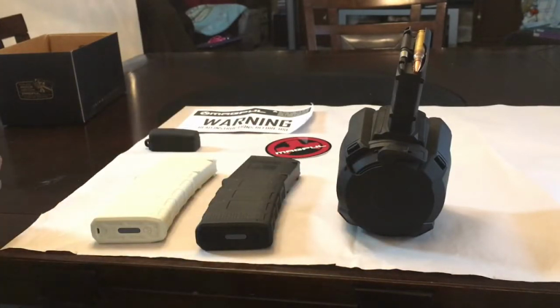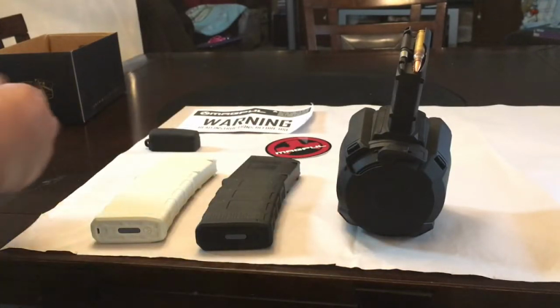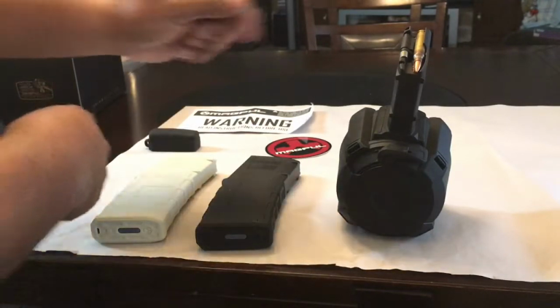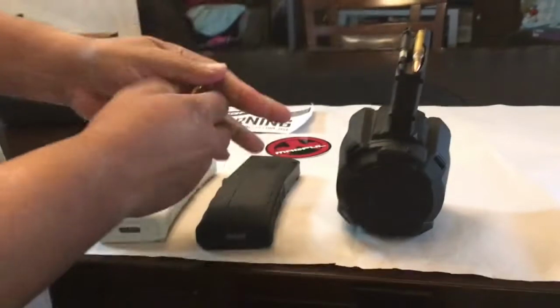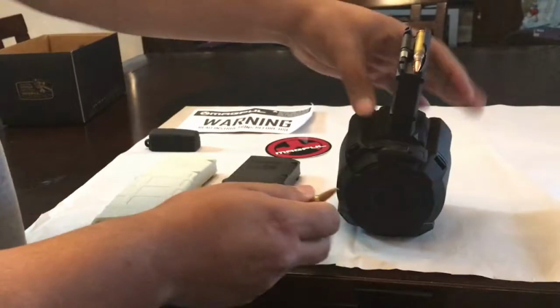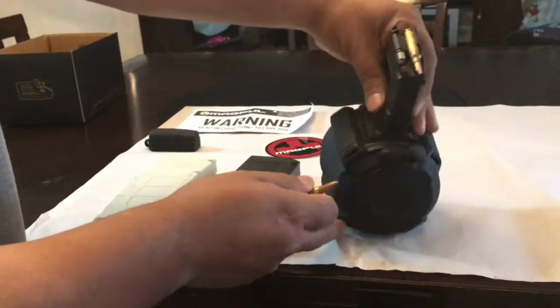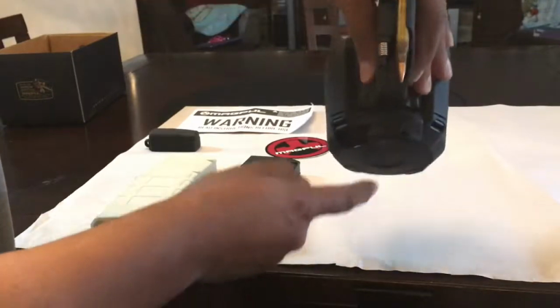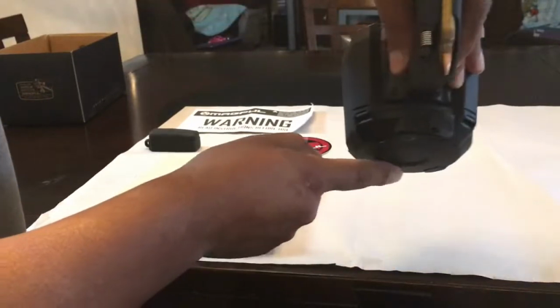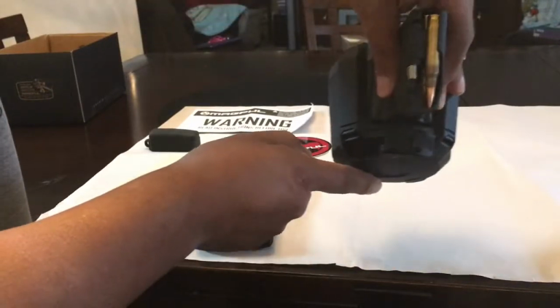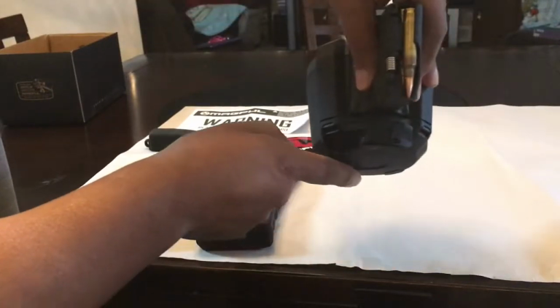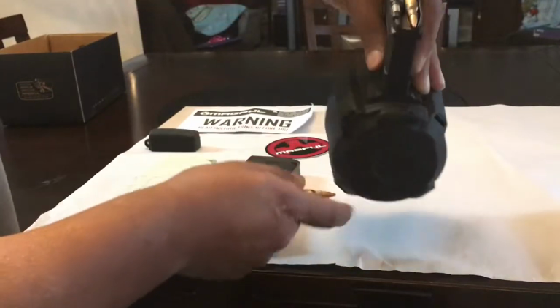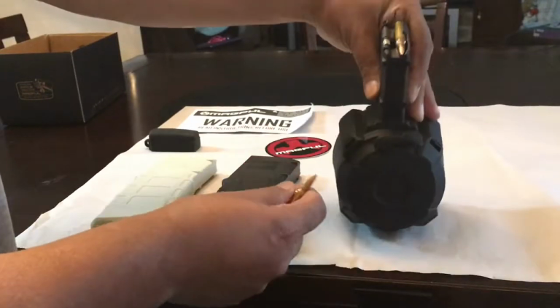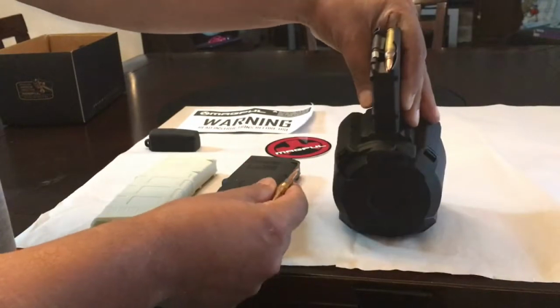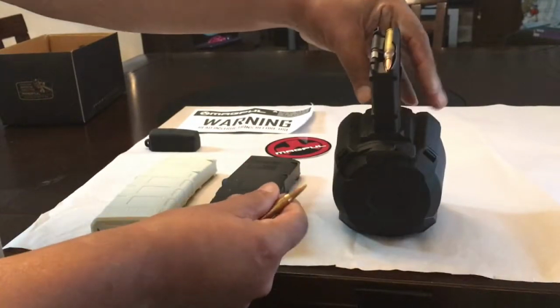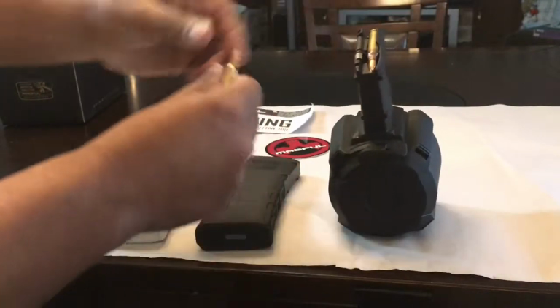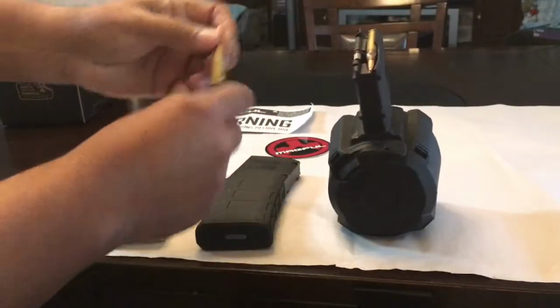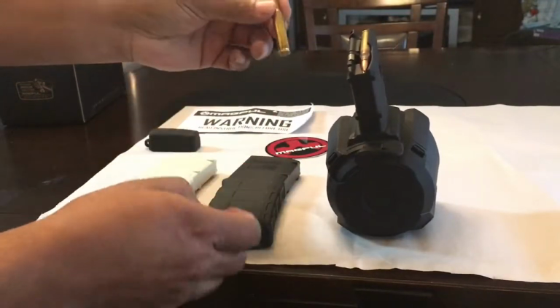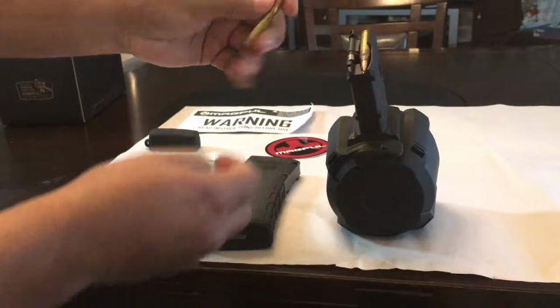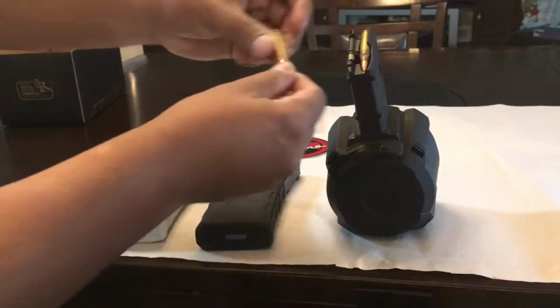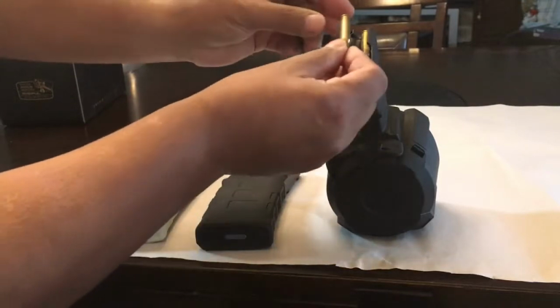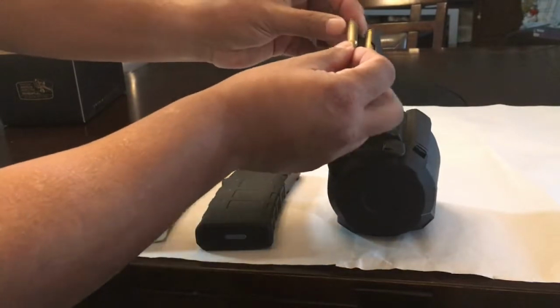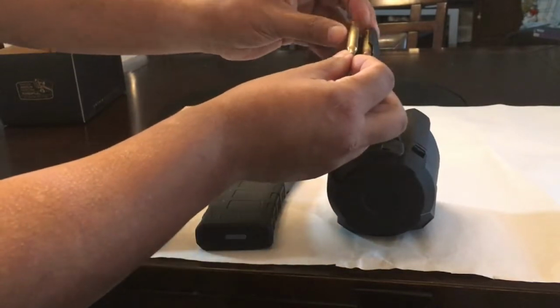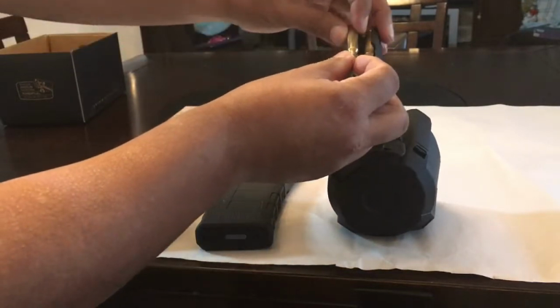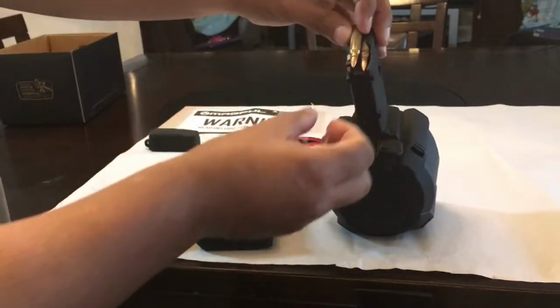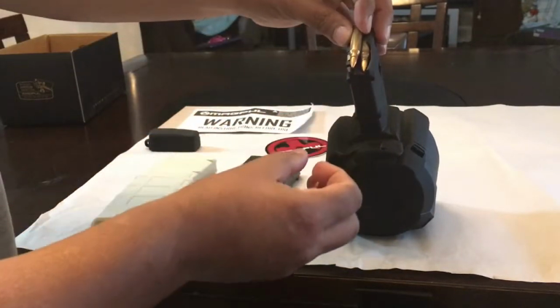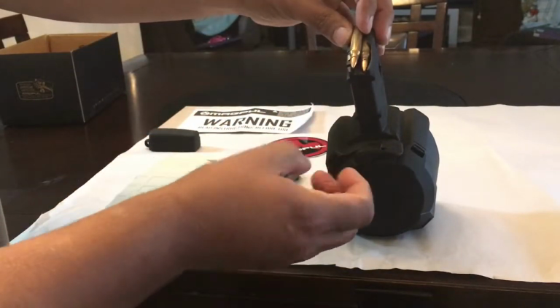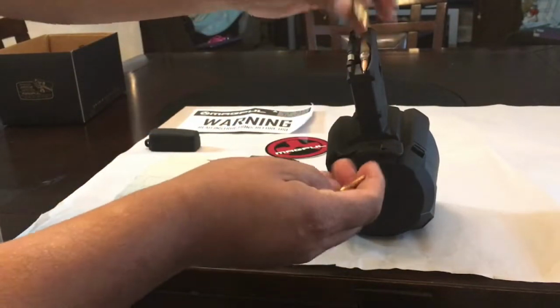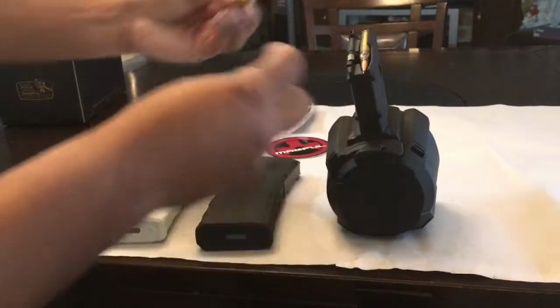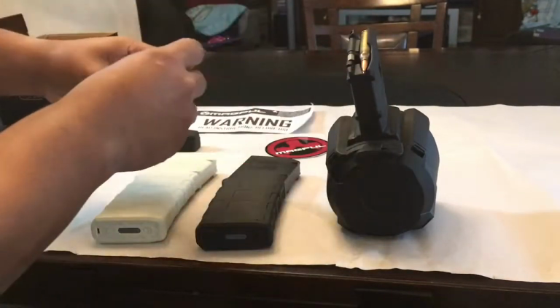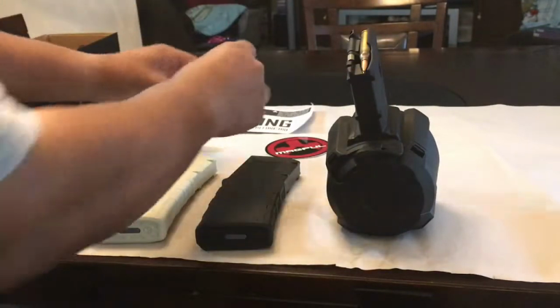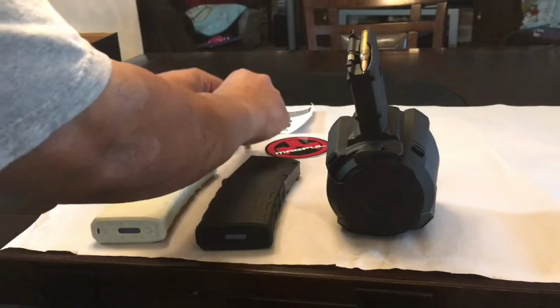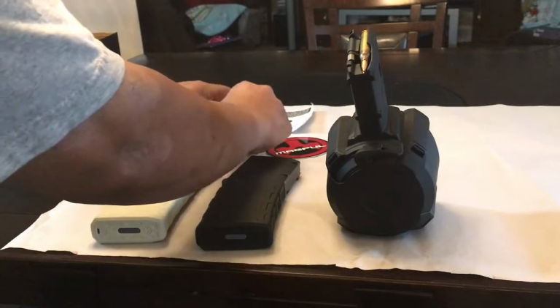Right now it's loaded with 5.56, but you can use .223 rounds. It's basically about the same size, but you can use .223.